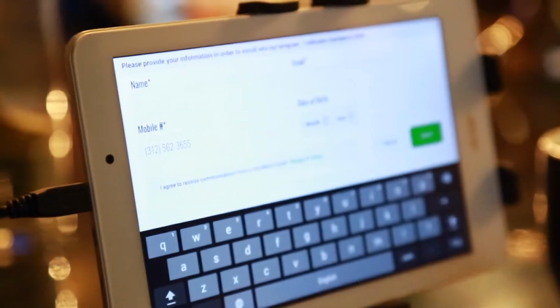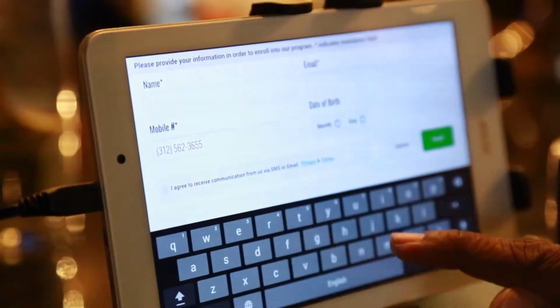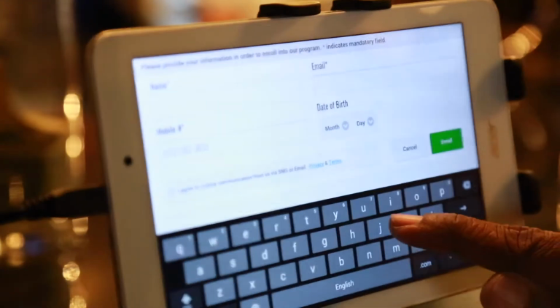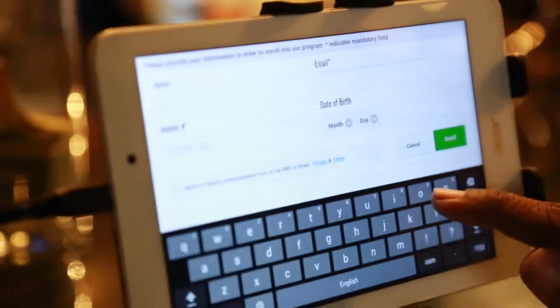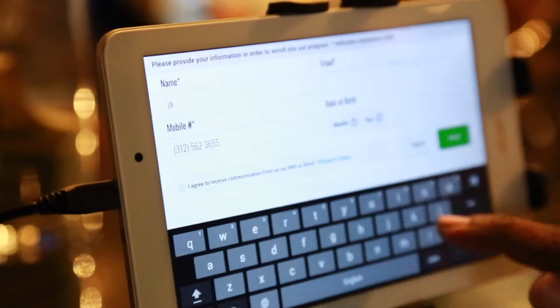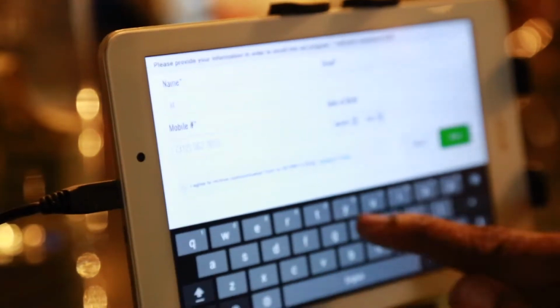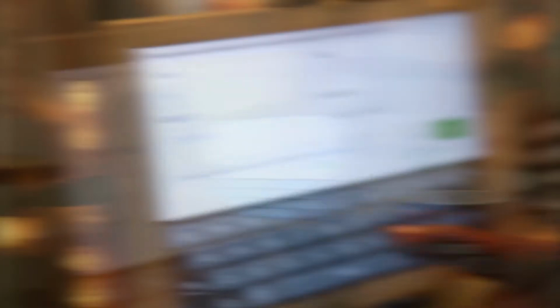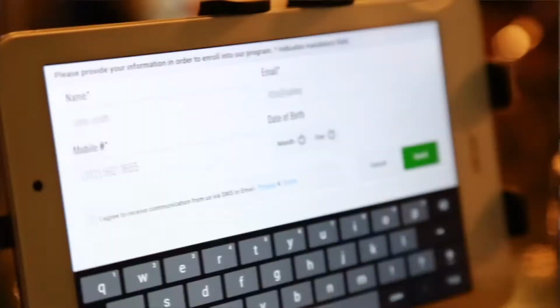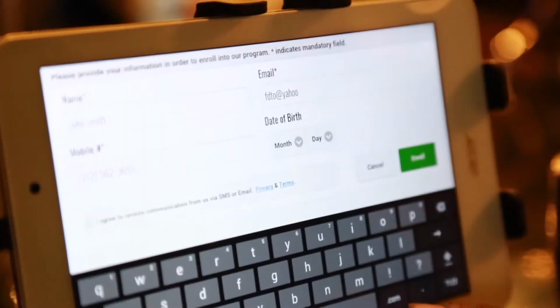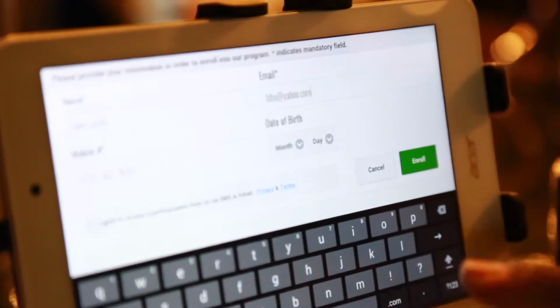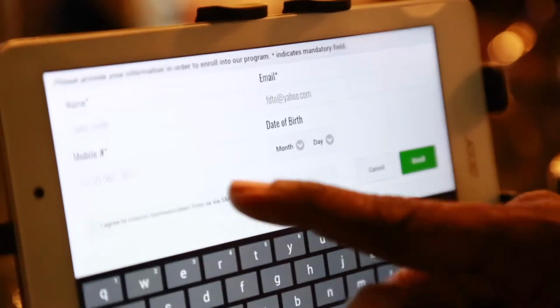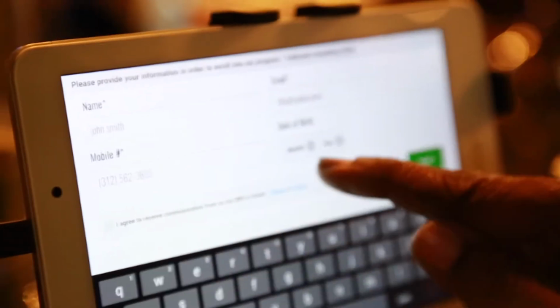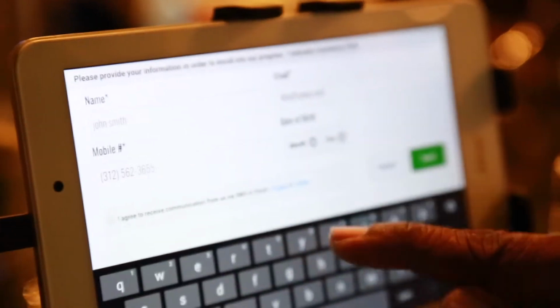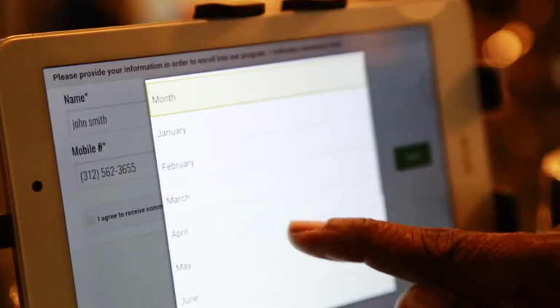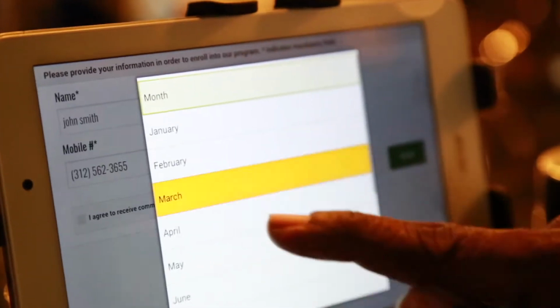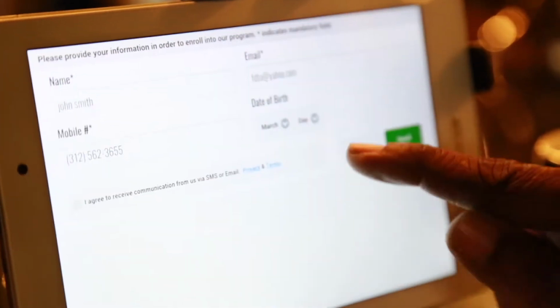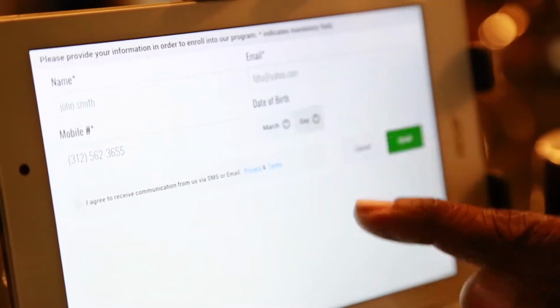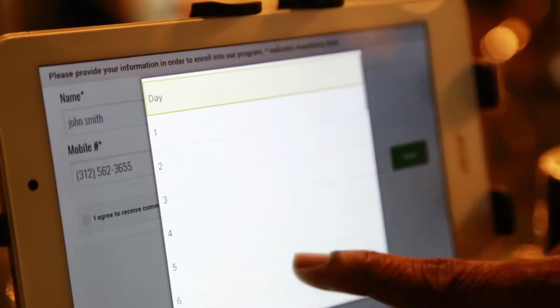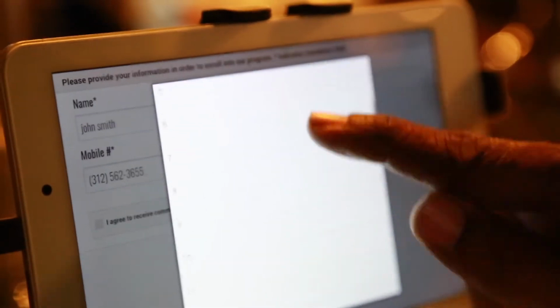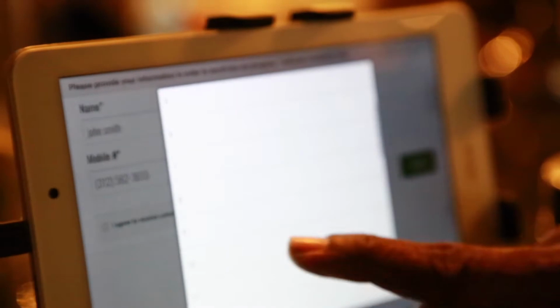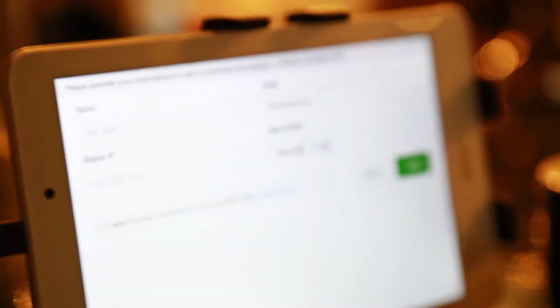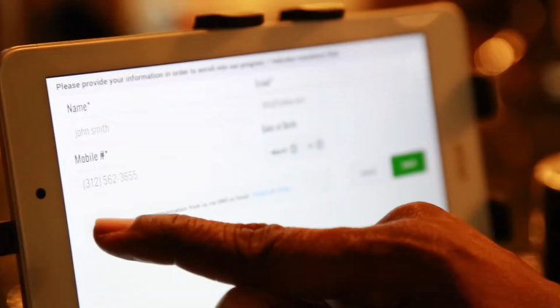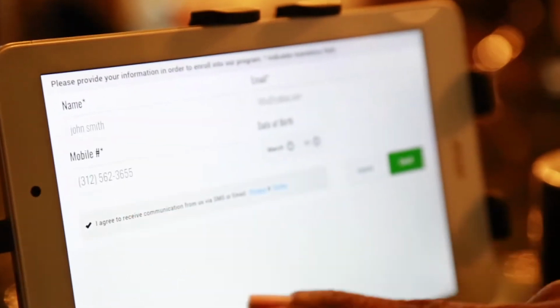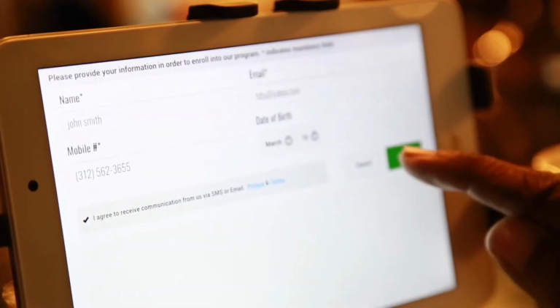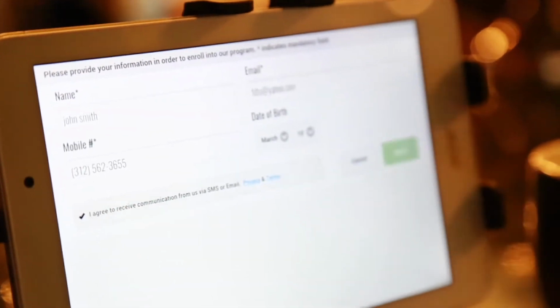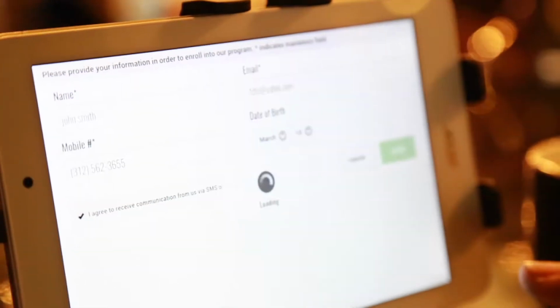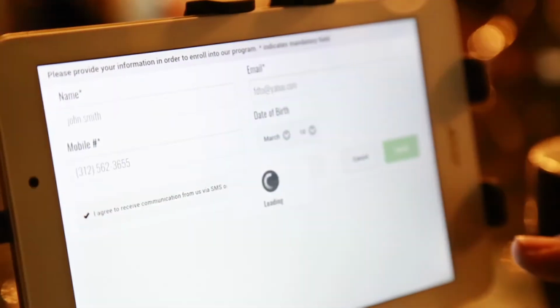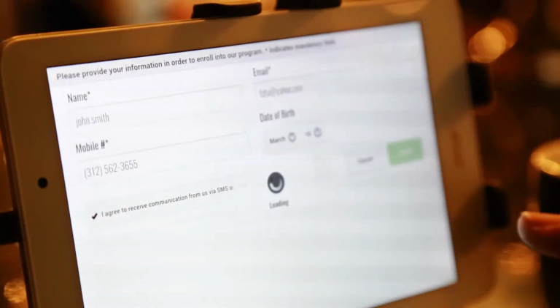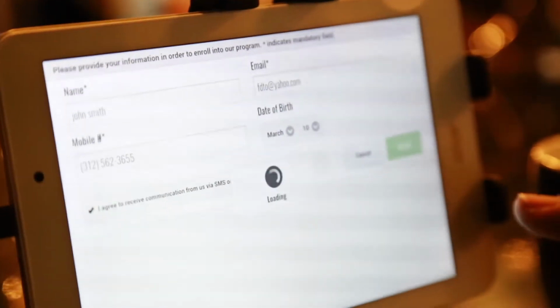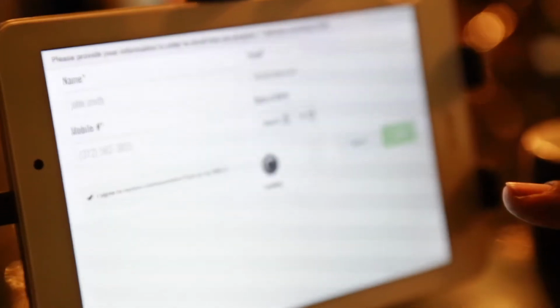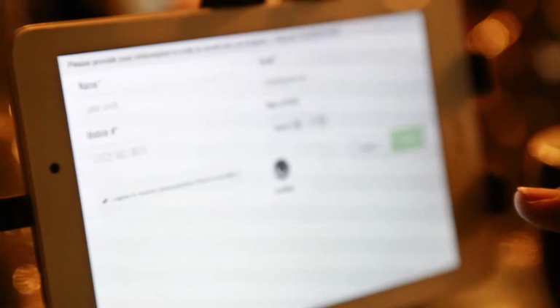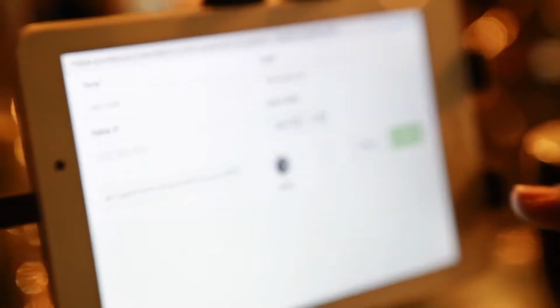Let's say we are John Smith. Make sure everything is correct. Get the month and day so you can get a little blessing on your birthday. Before you enroll, always tap that you agree. You got to agree so we can send you all our upcoming events.